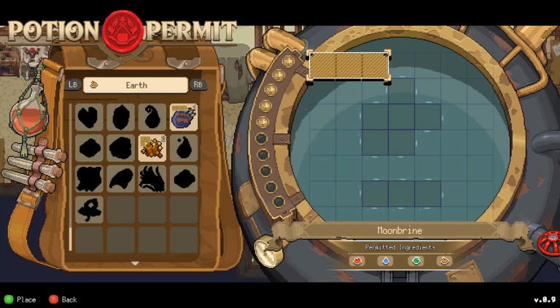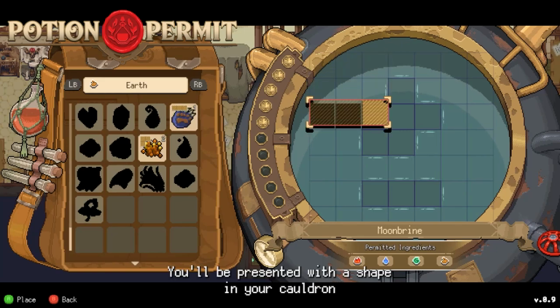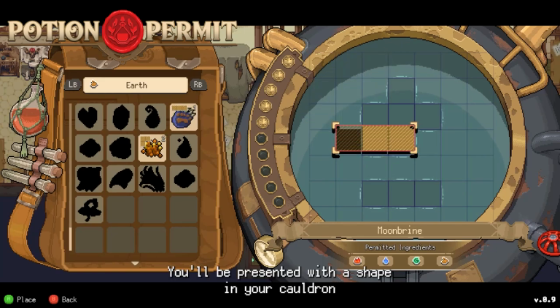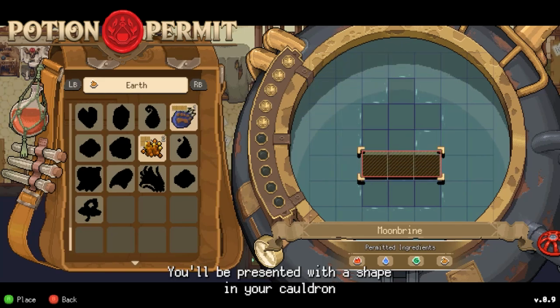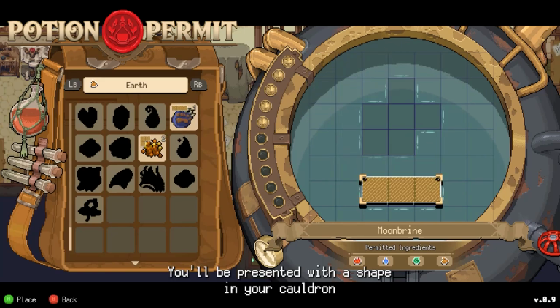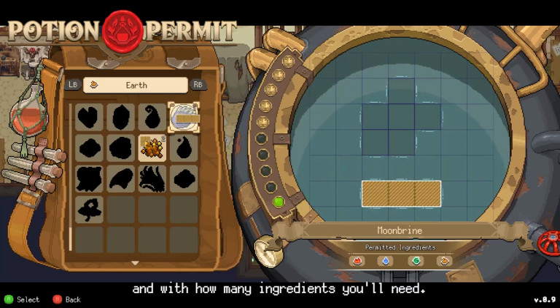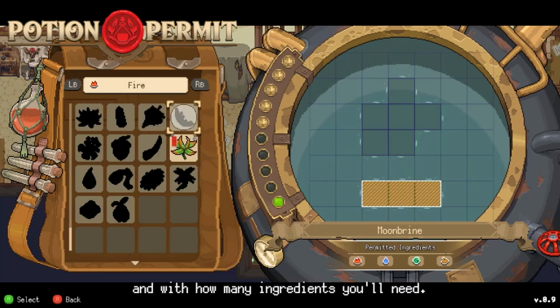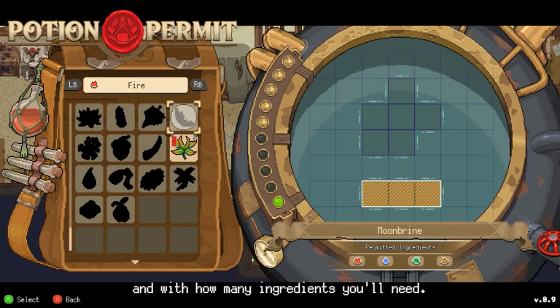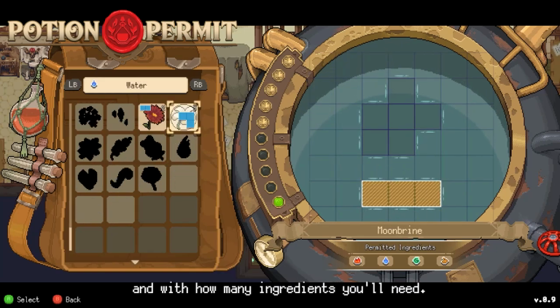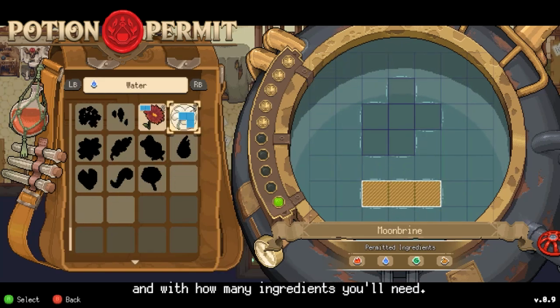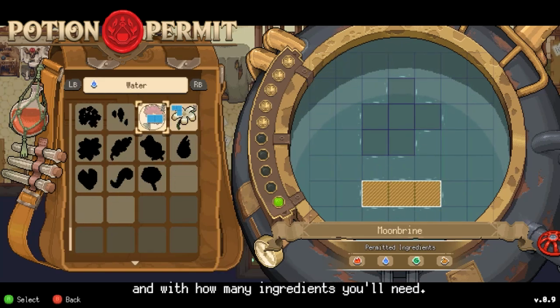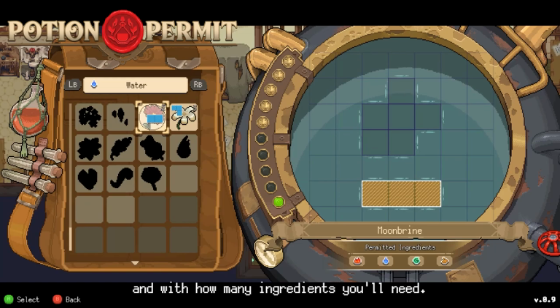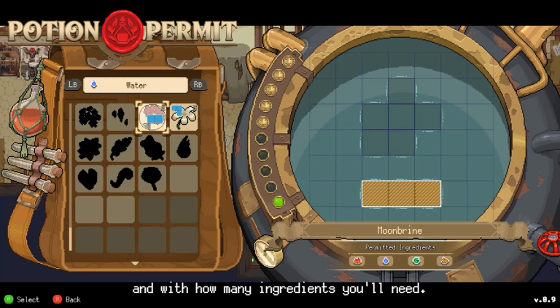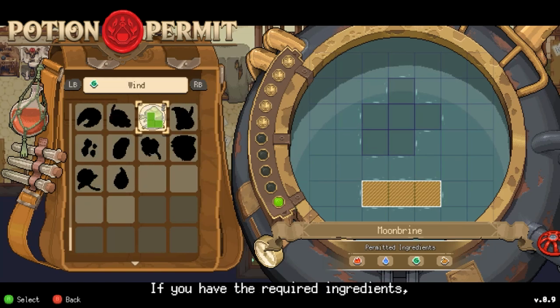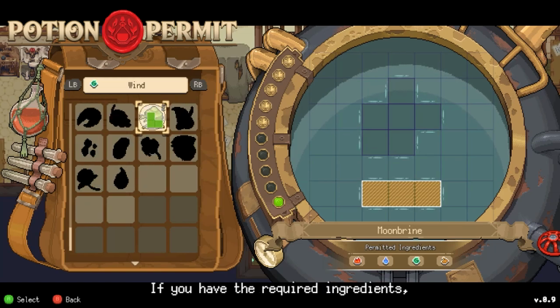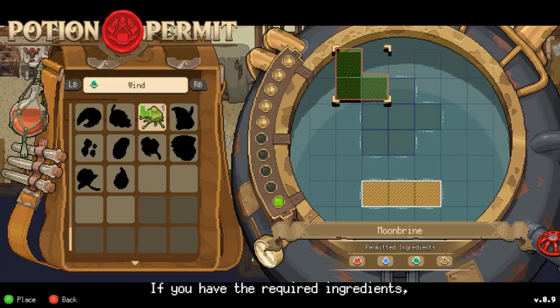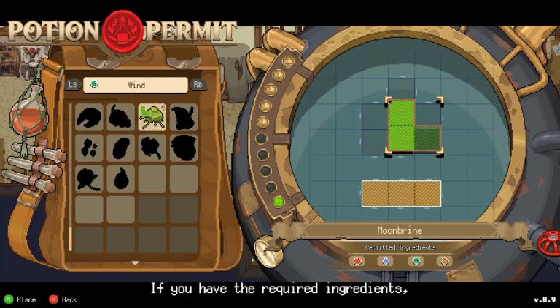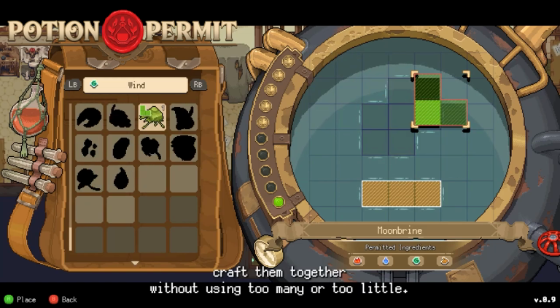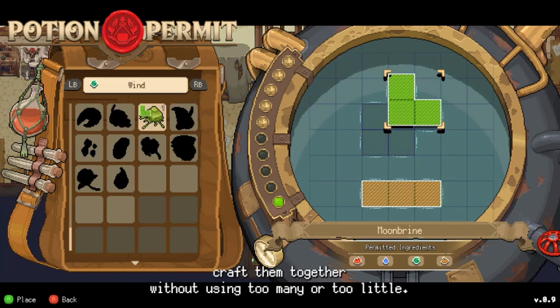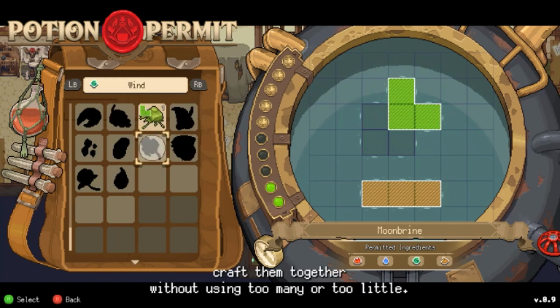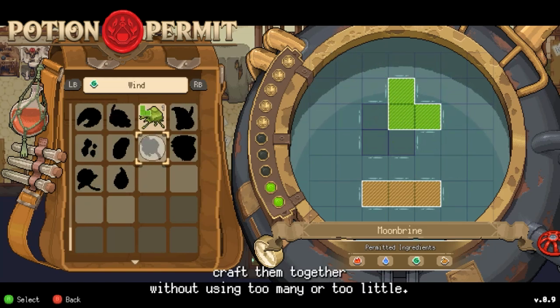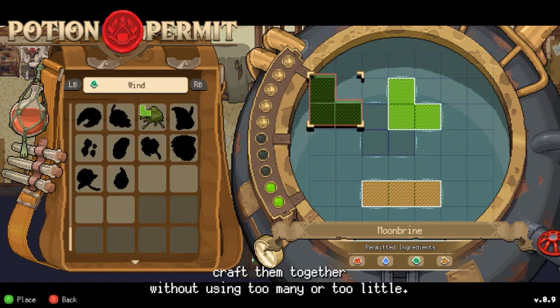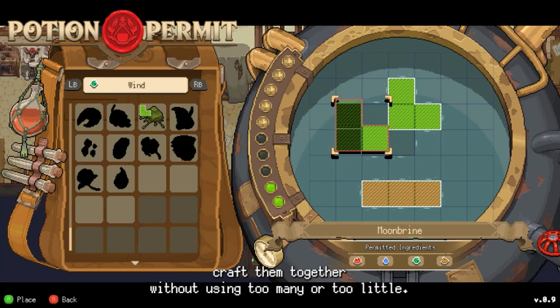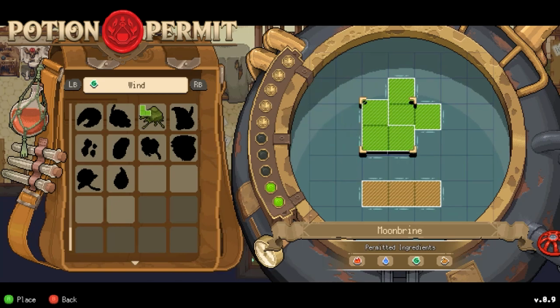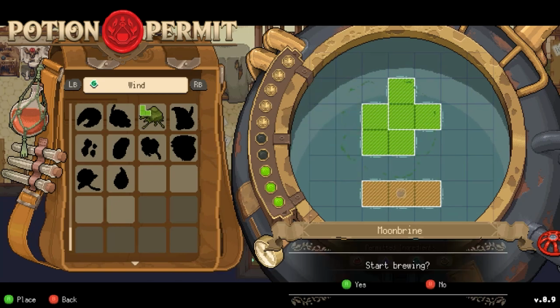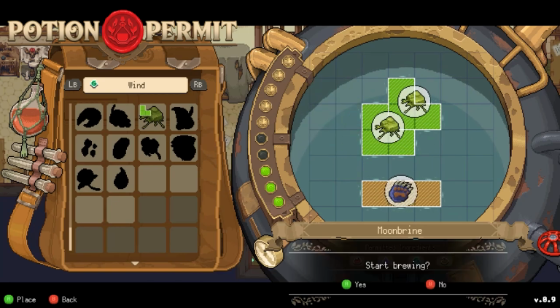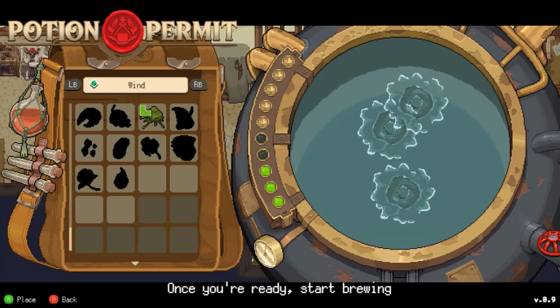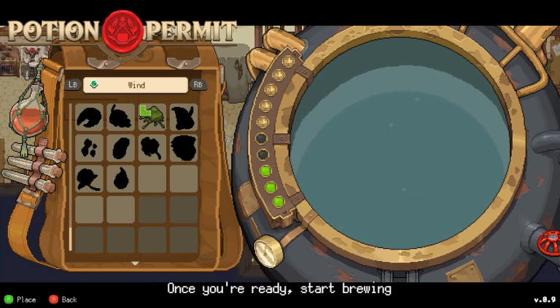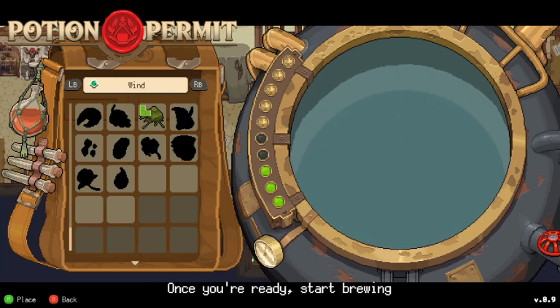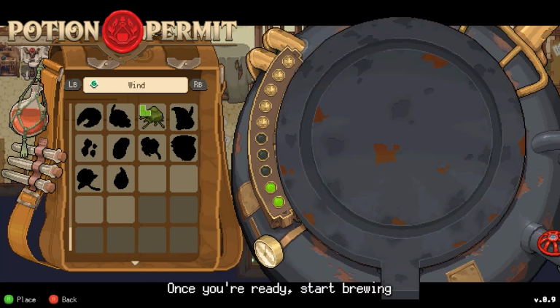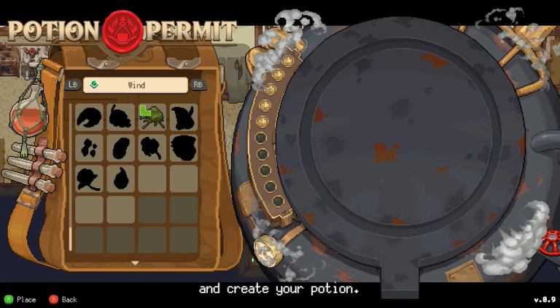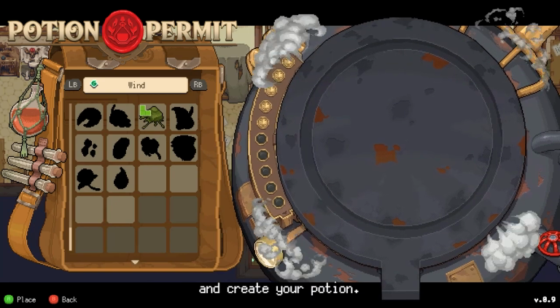You'll be presented with a shape in your cauldron and with how many ingredients you'll need. If you have the required ingredients, craft them together without using too many or too little. Once you're ready, start brewing and create the potion.